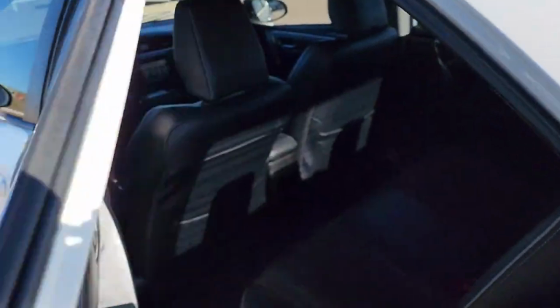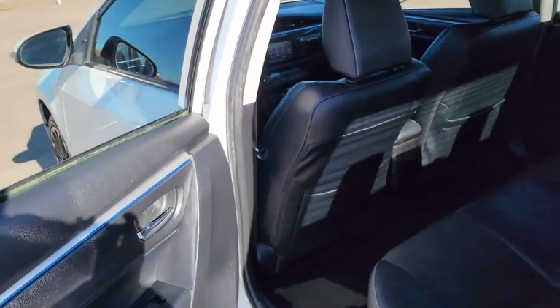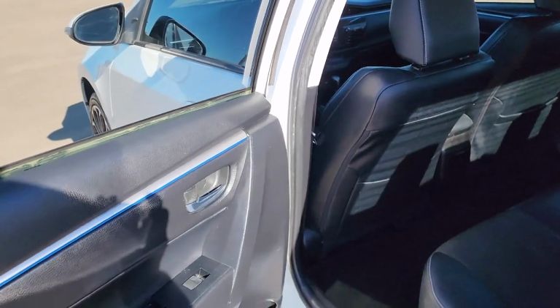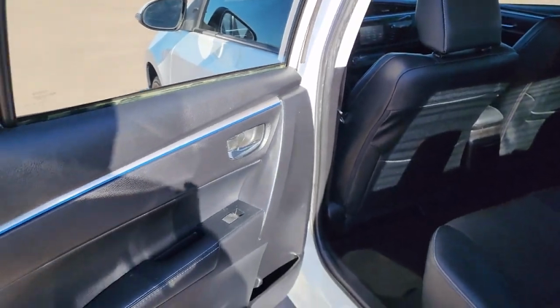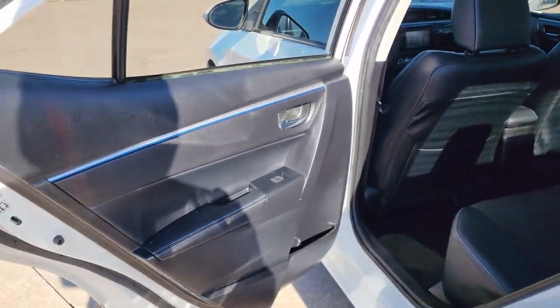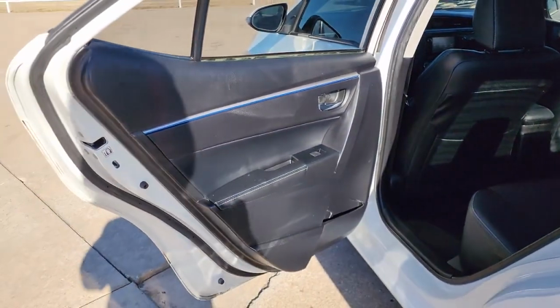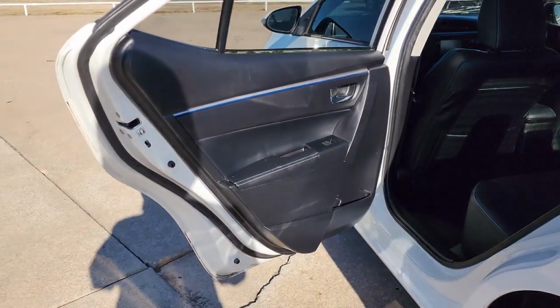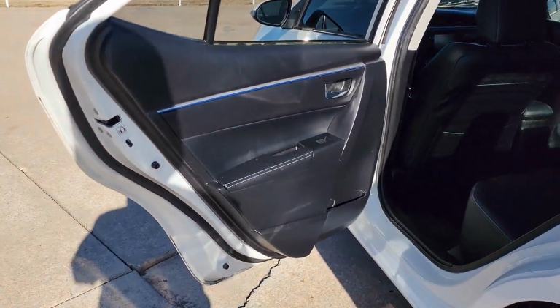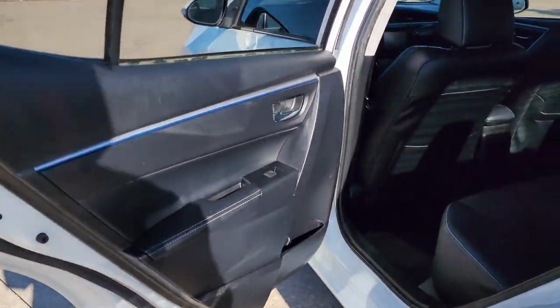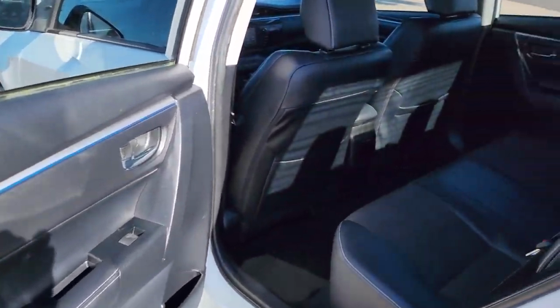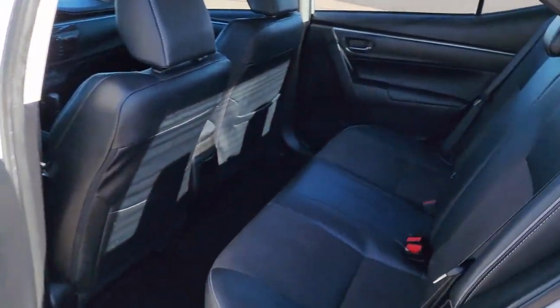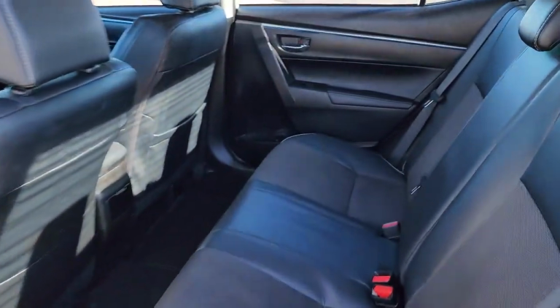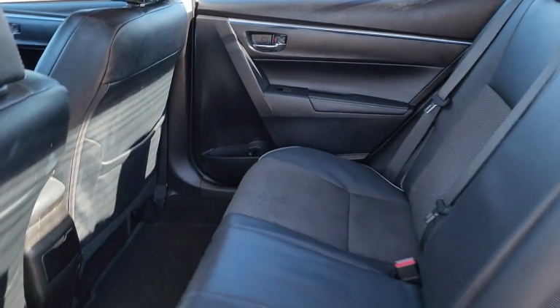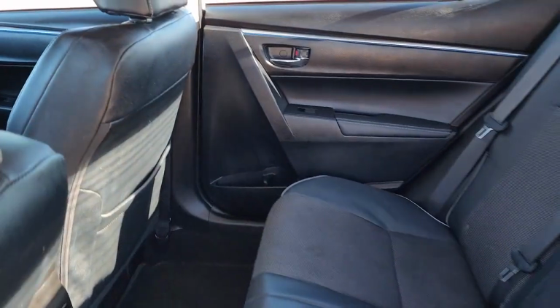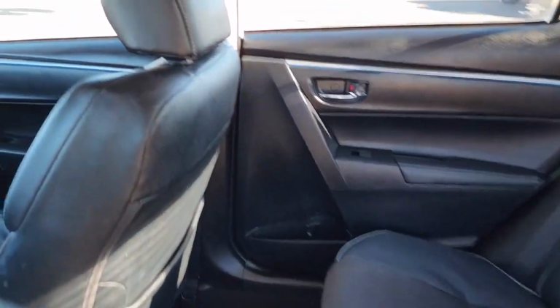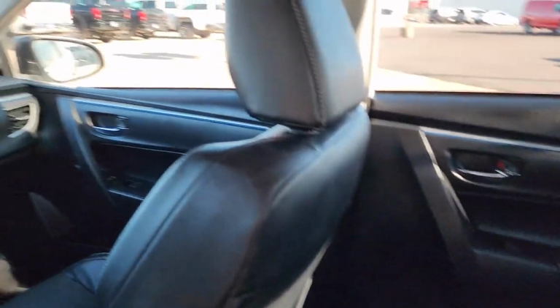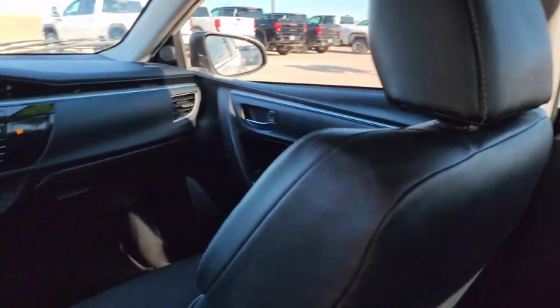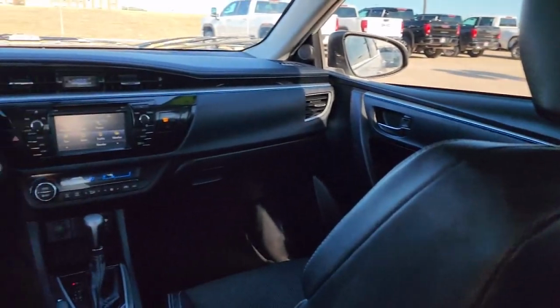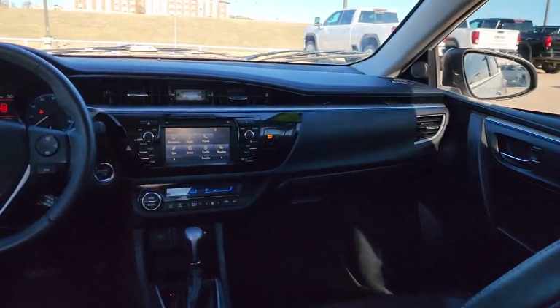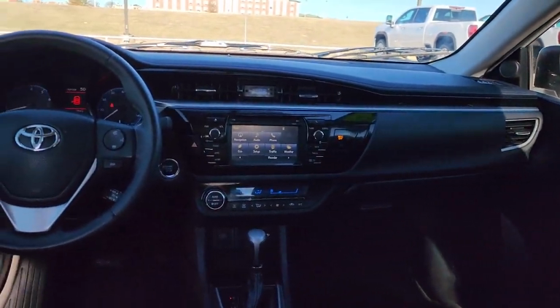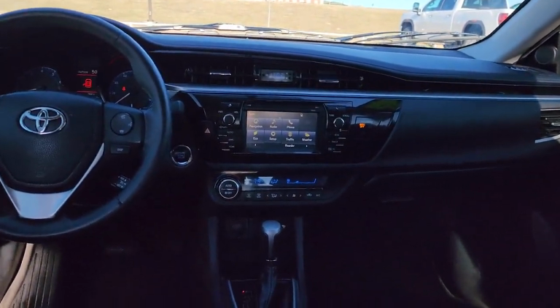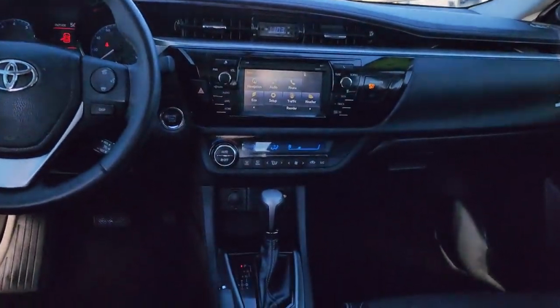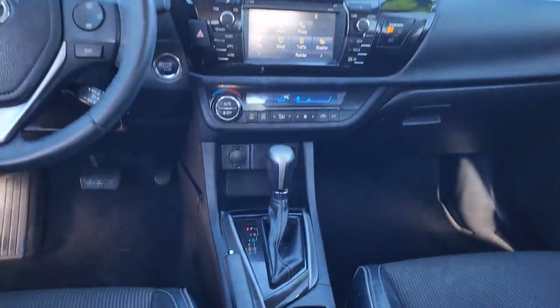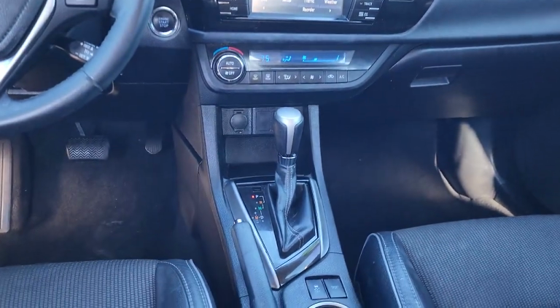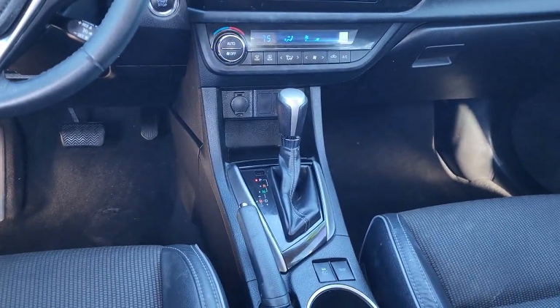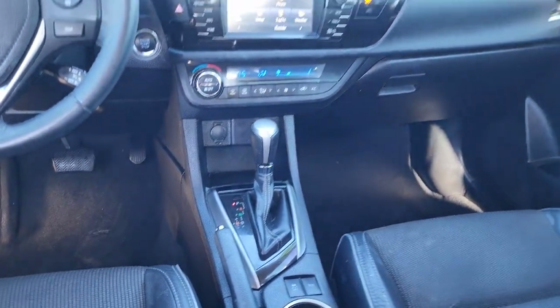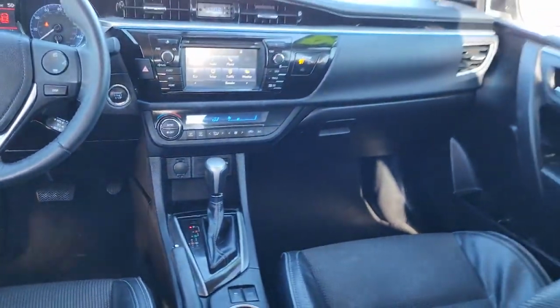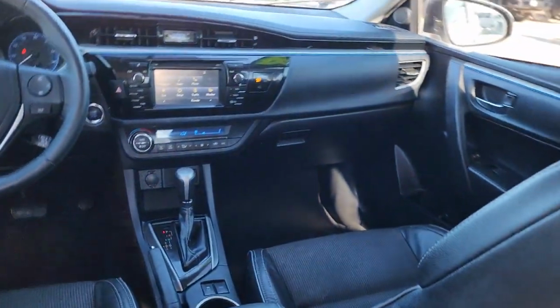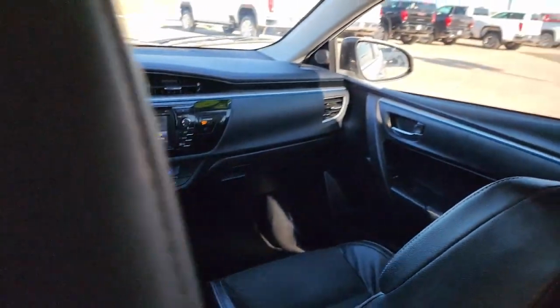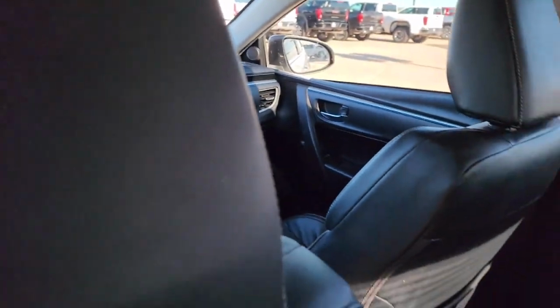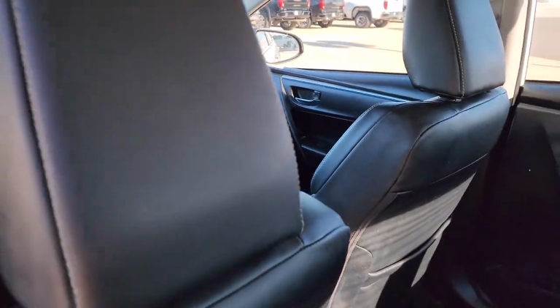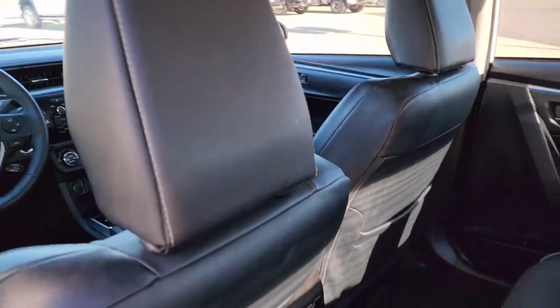Bluetooth connection, stability control, pass-through rear seat, traction control, intermittent wipers, temporary spare tire, passenger vanity mirror, tire pressure monitoring system, daytime running lights, adjustable steering wheel.